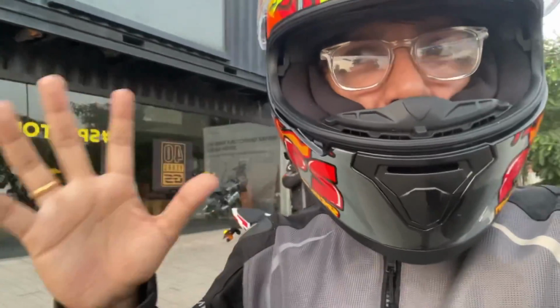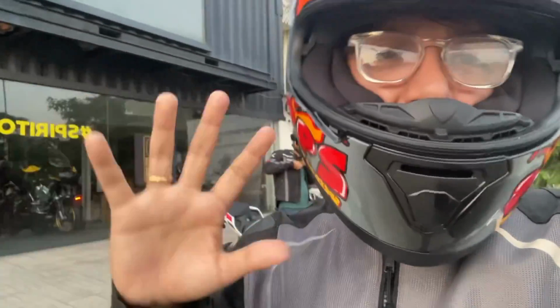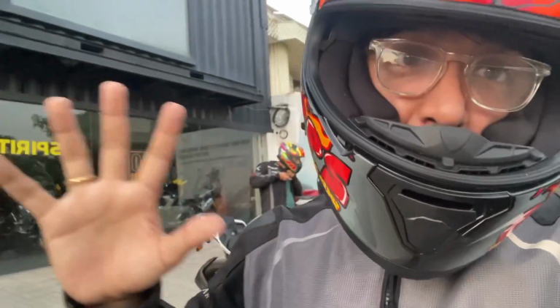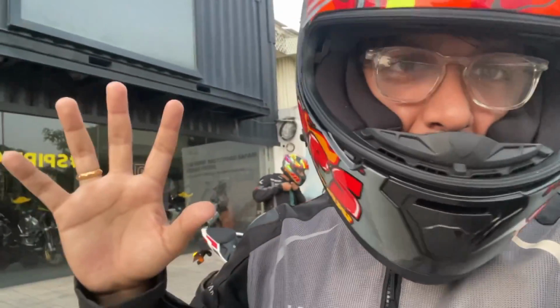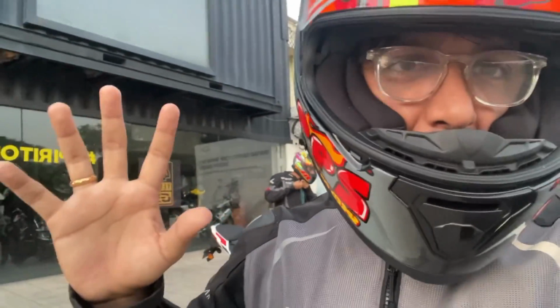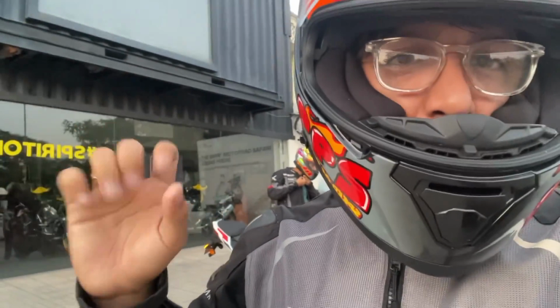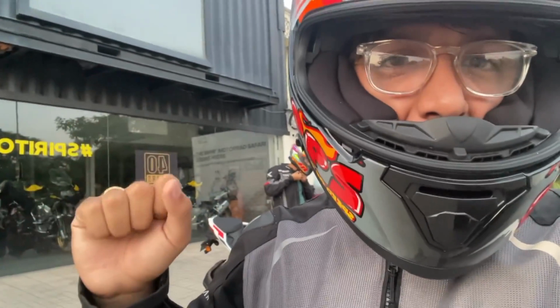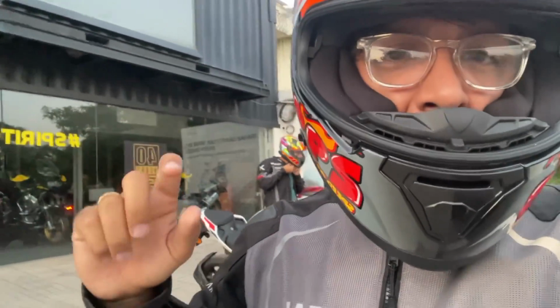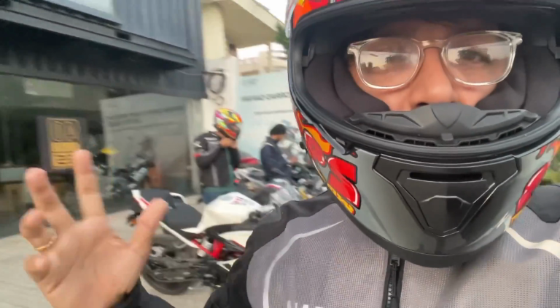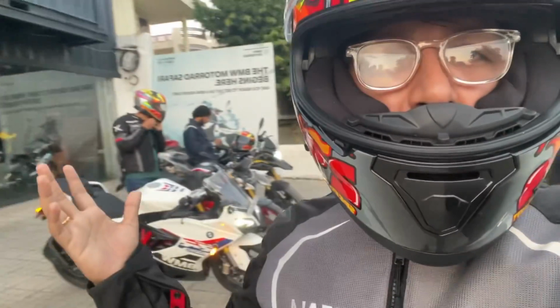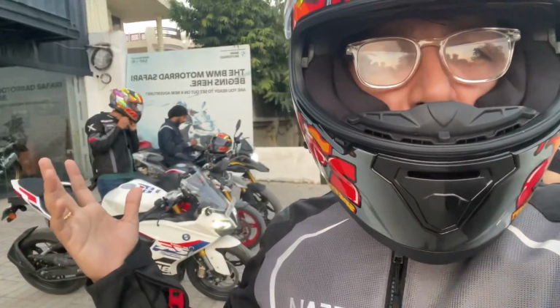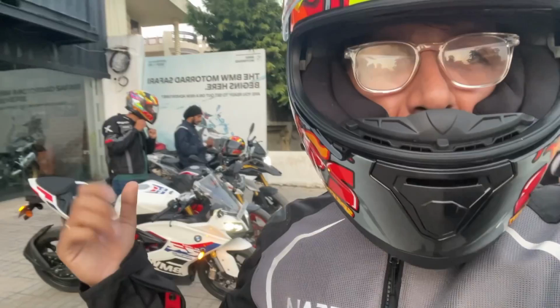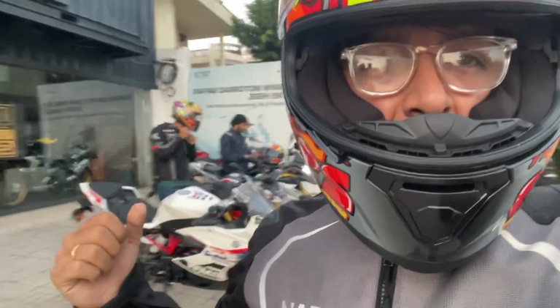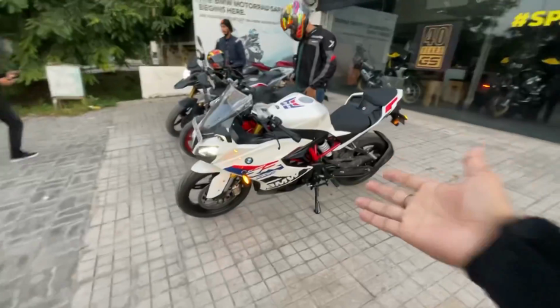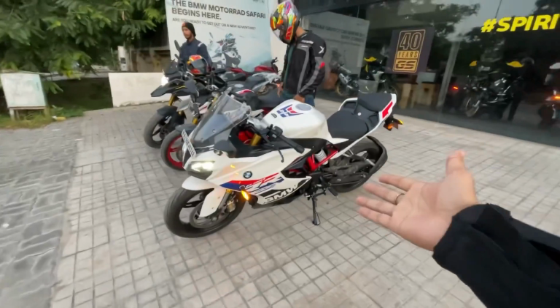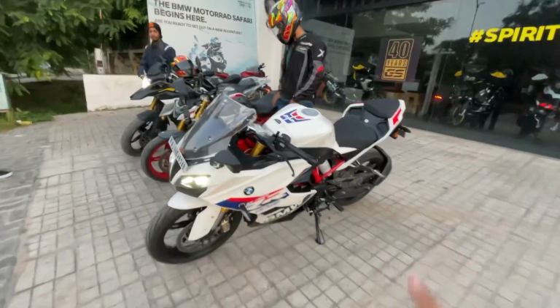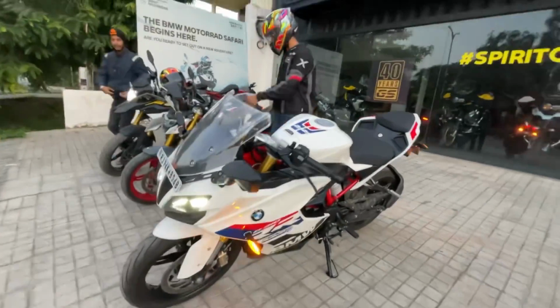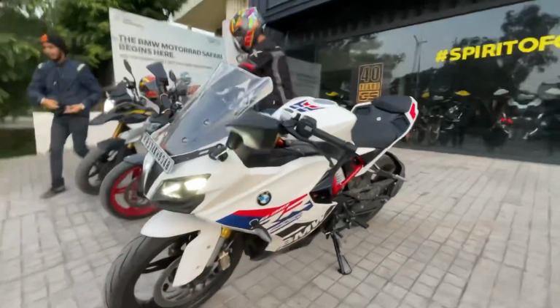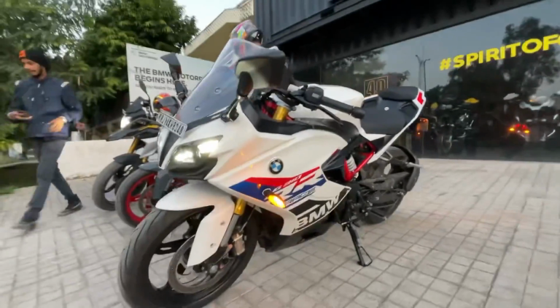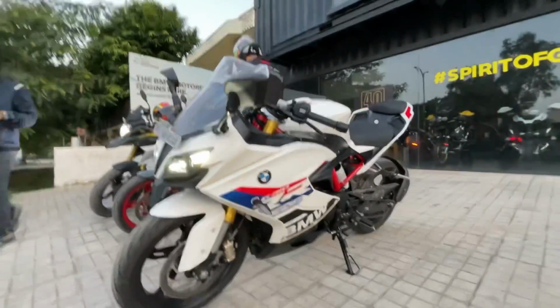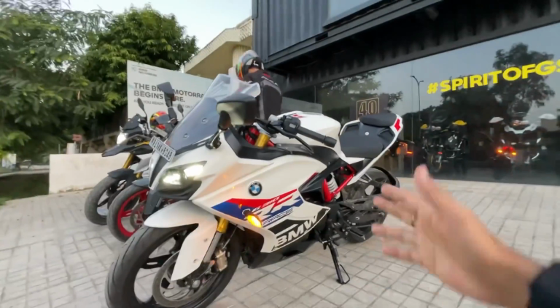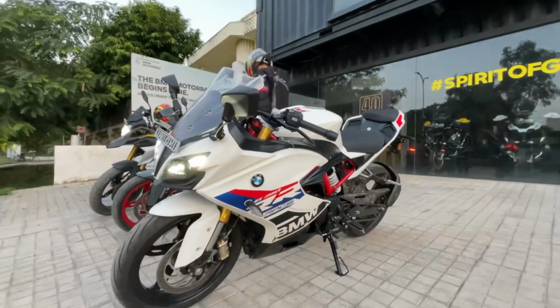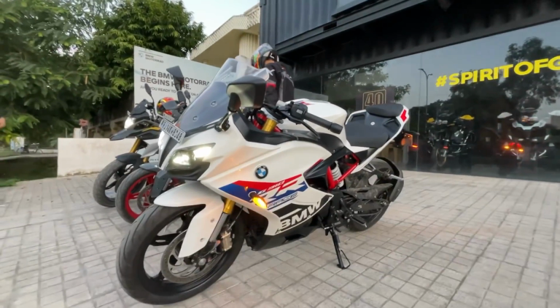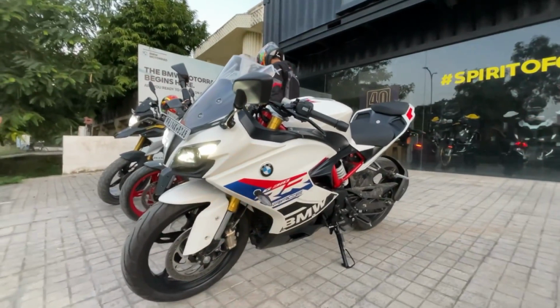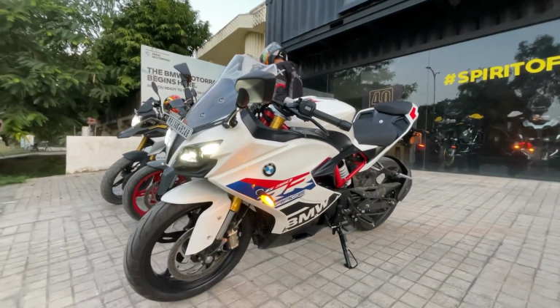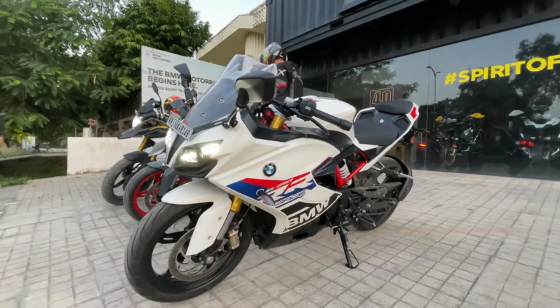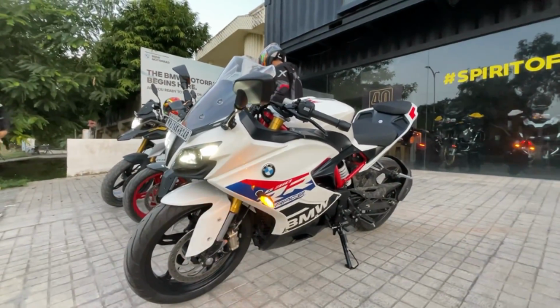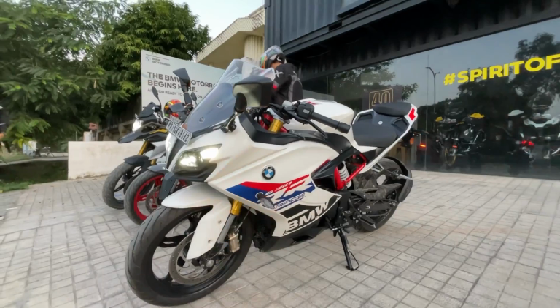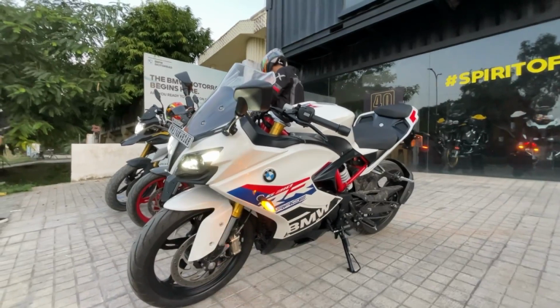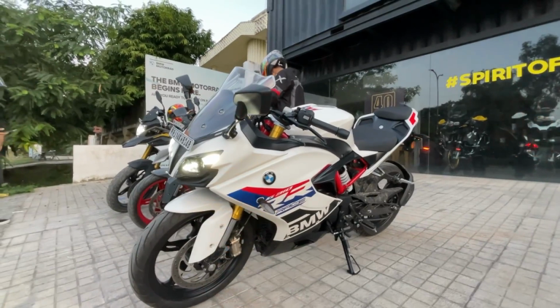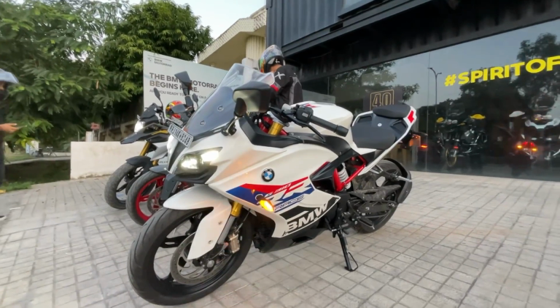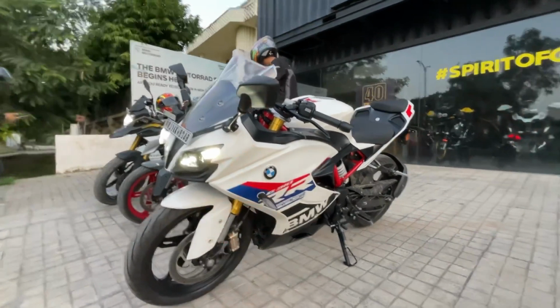It's going to be a ride with all the beautiful bikes. This is how my beautiful baby is looking — the BMW G310RR in this amazing color.